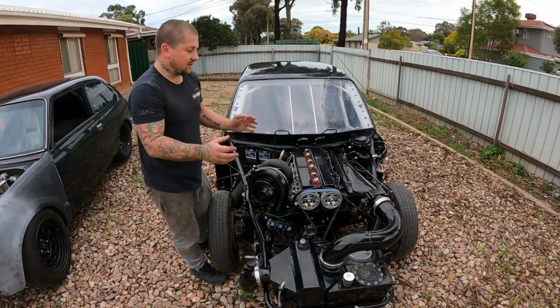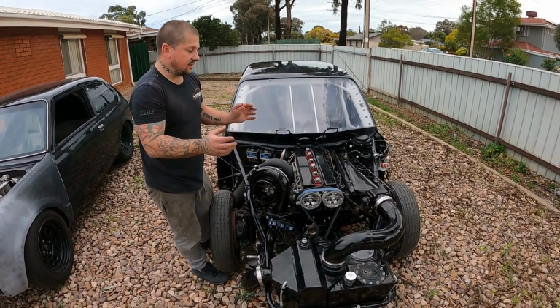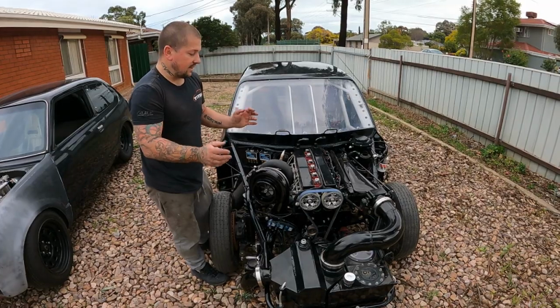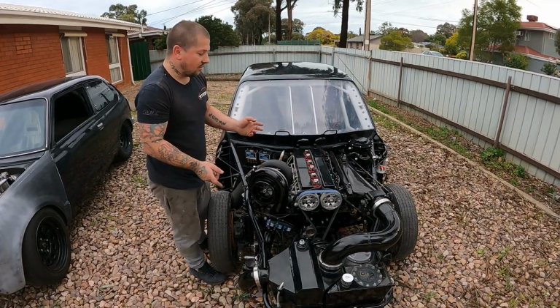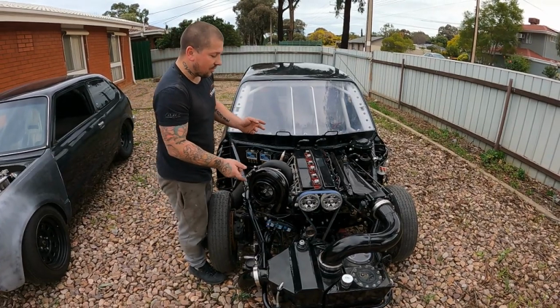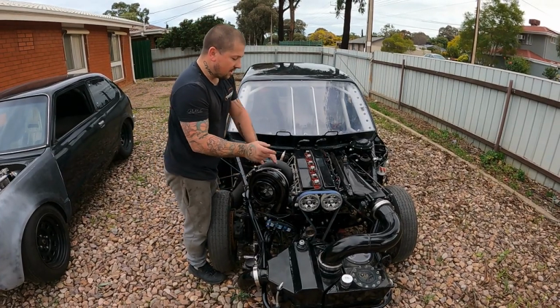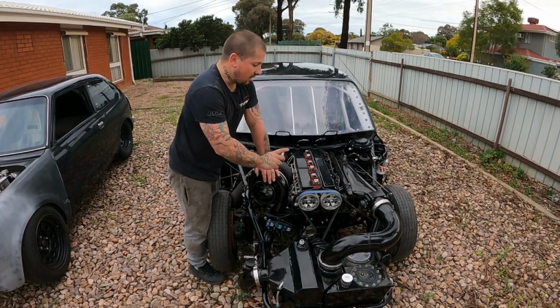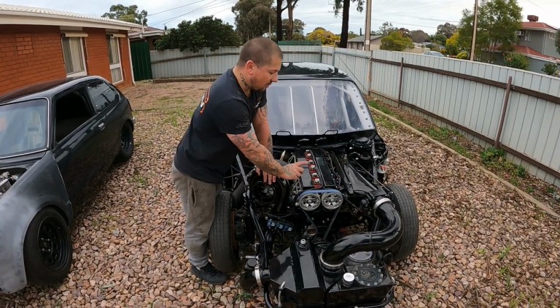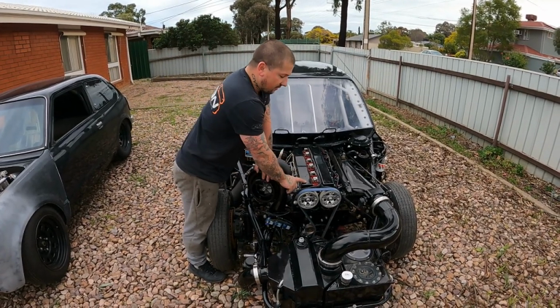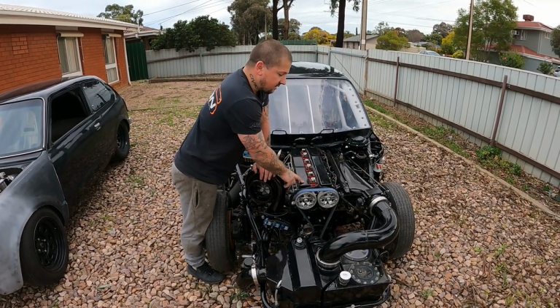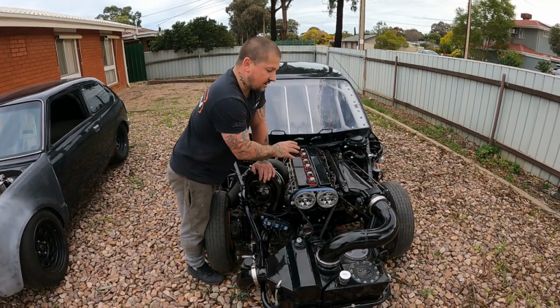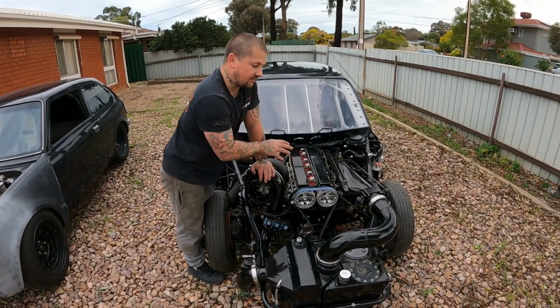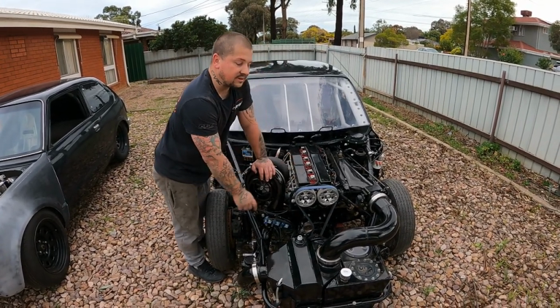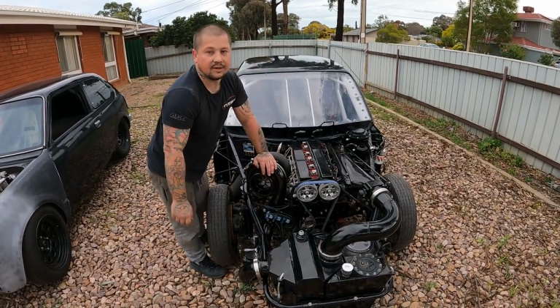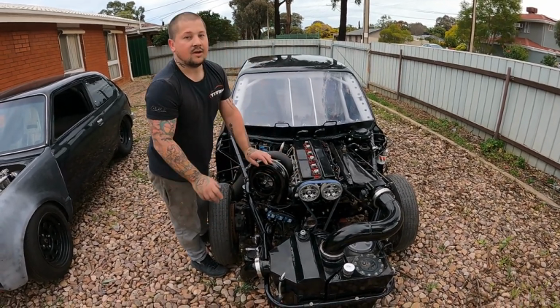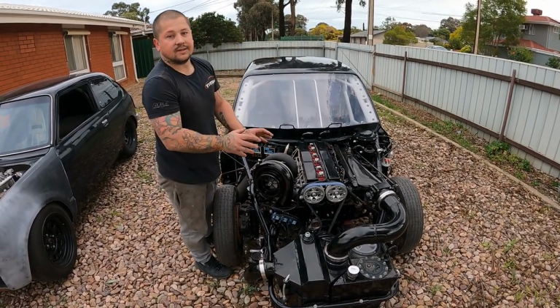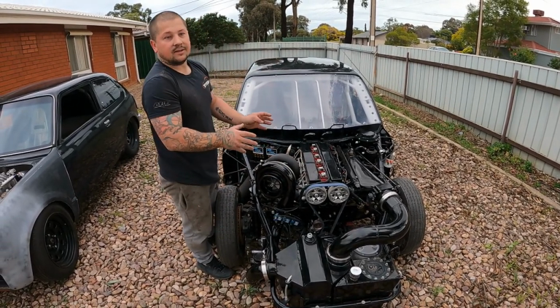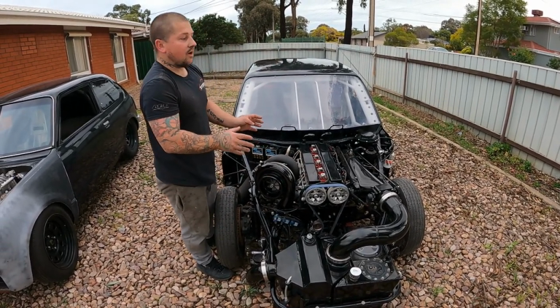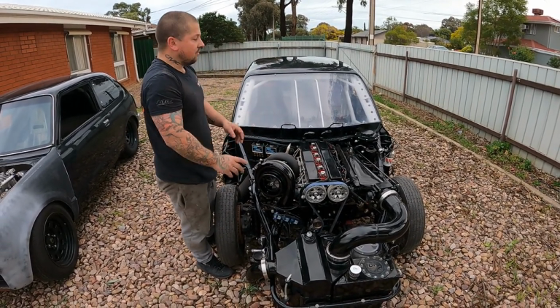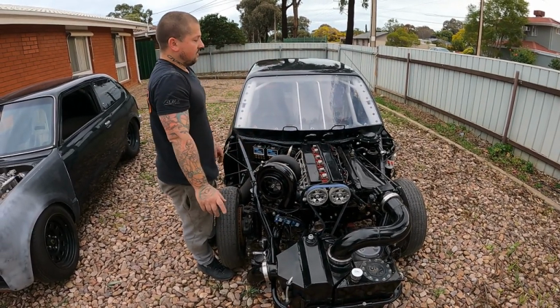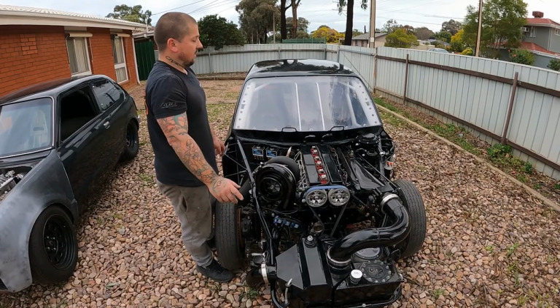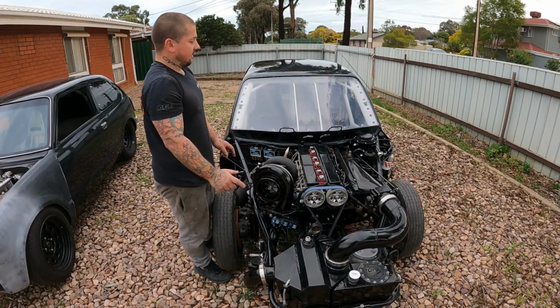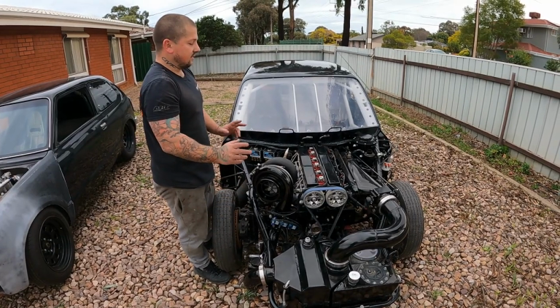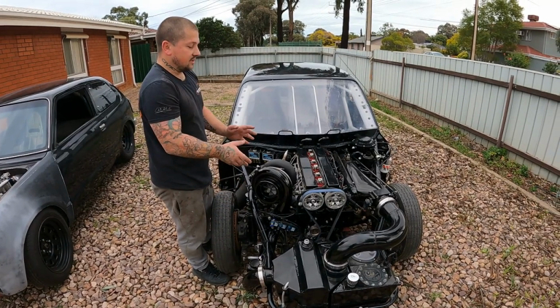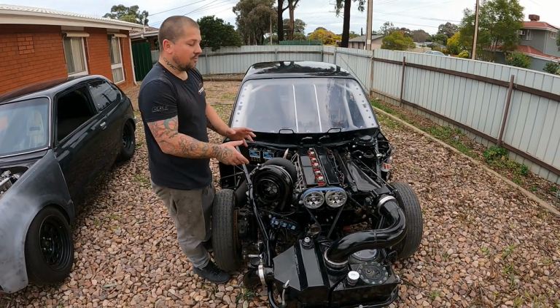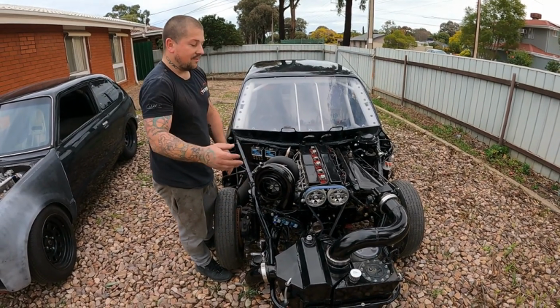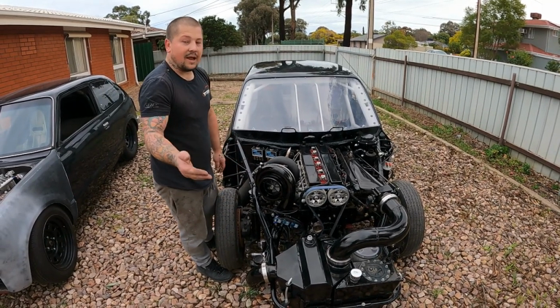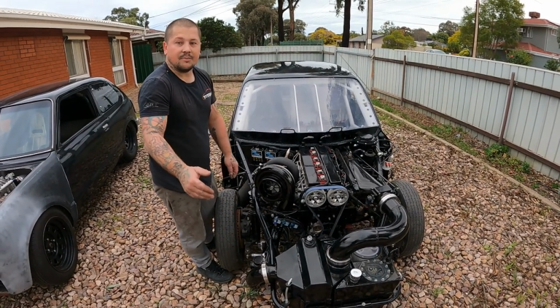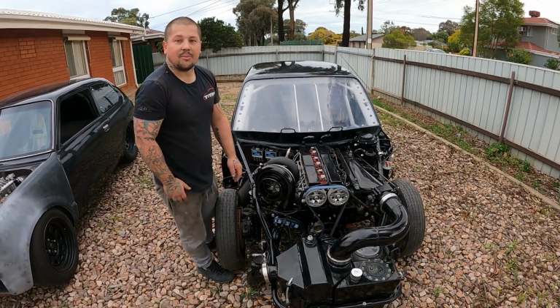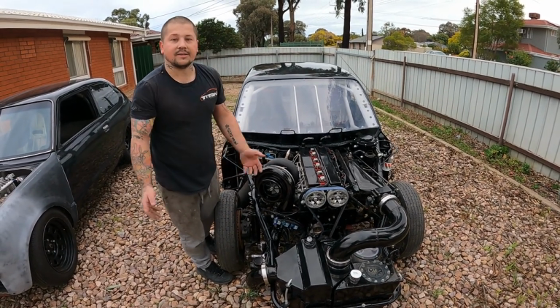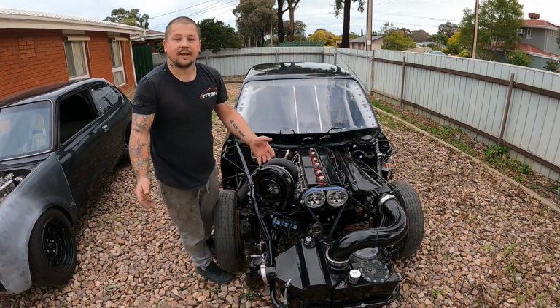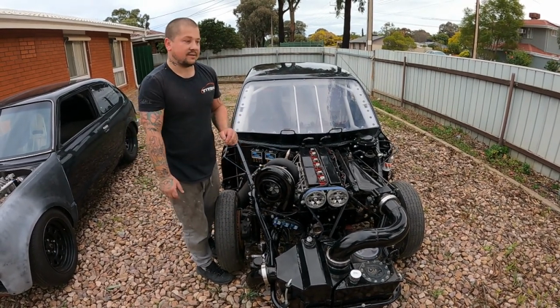Obviously this thing is not watered — only water for the head. So you can't run this thing and sit it to idle. It just warms up and then you make a pass, and that's it.